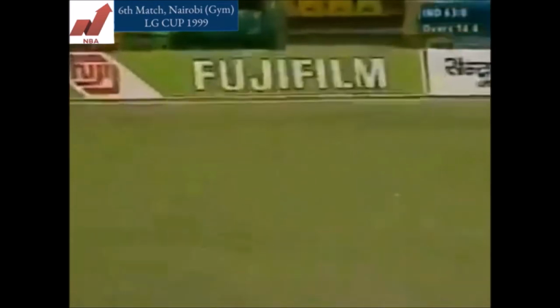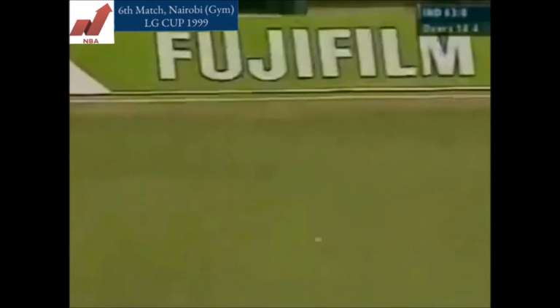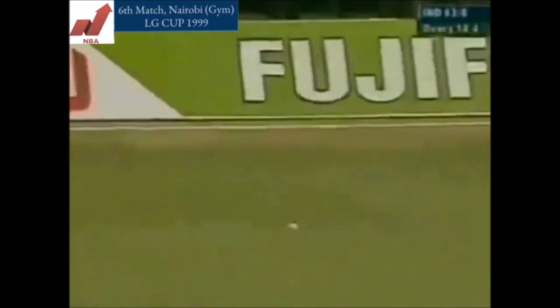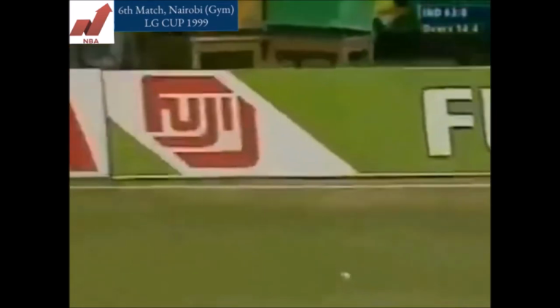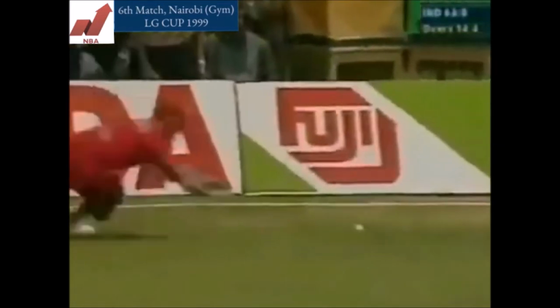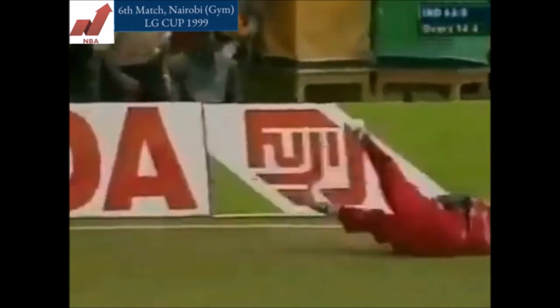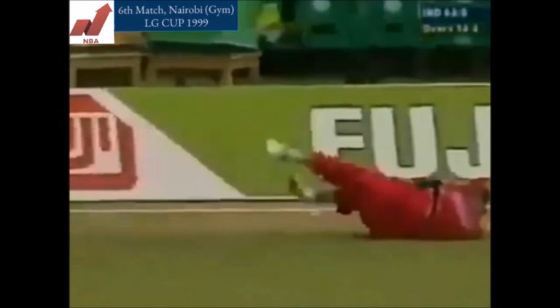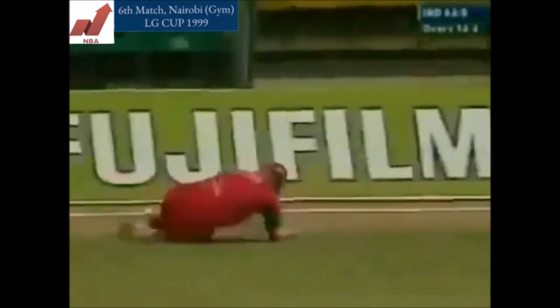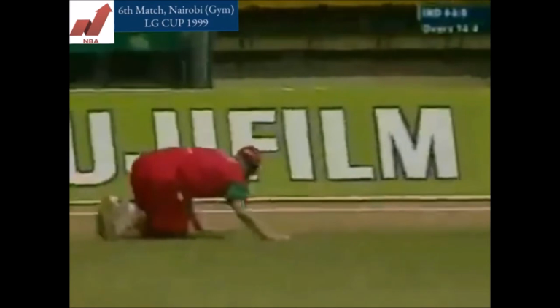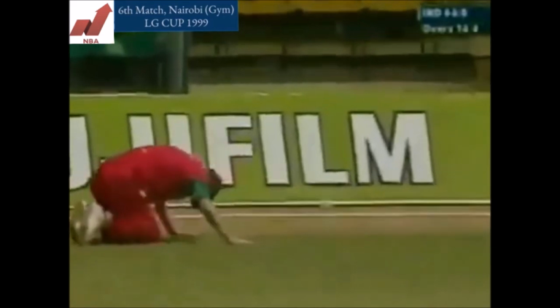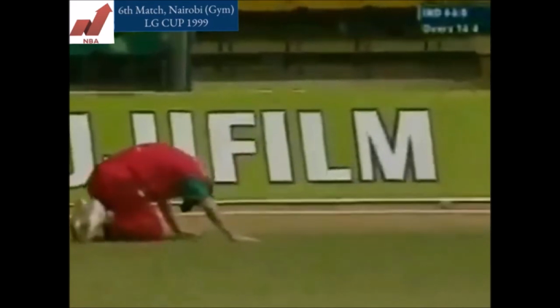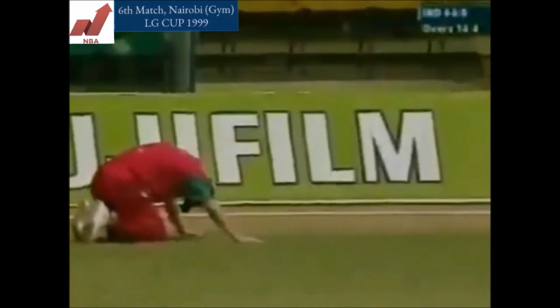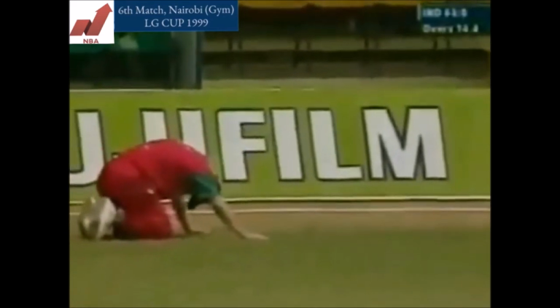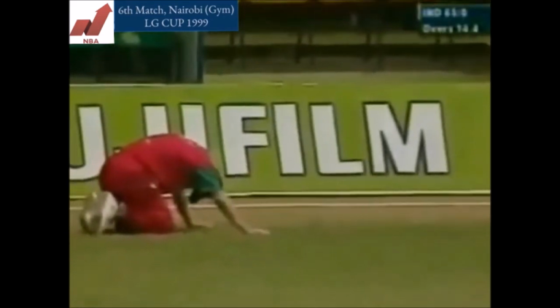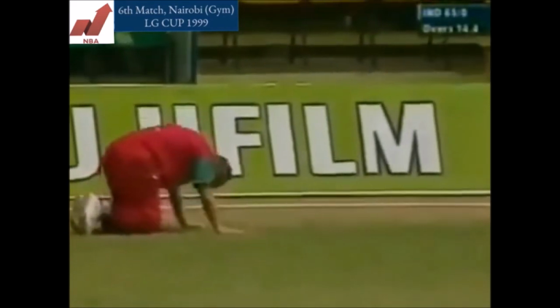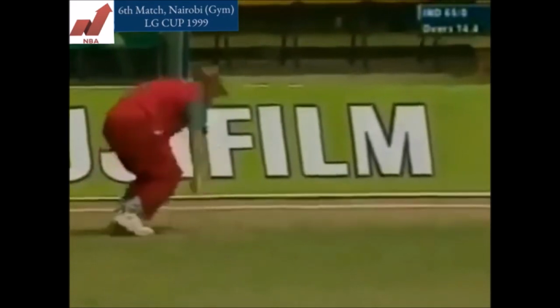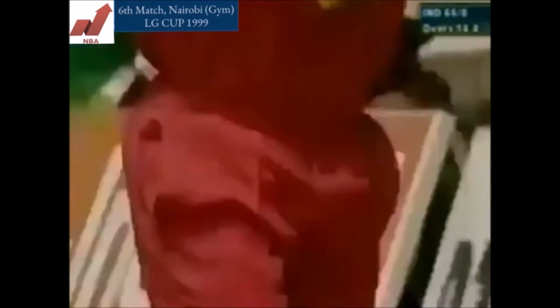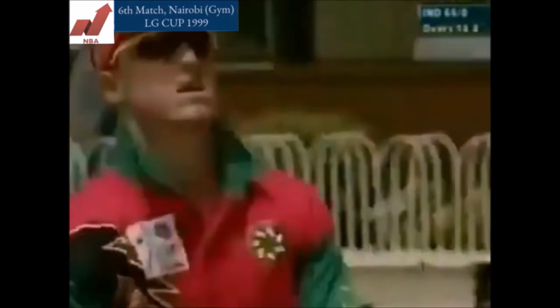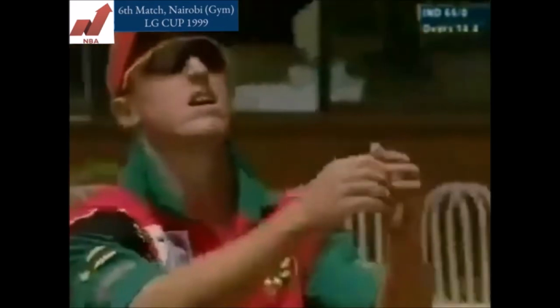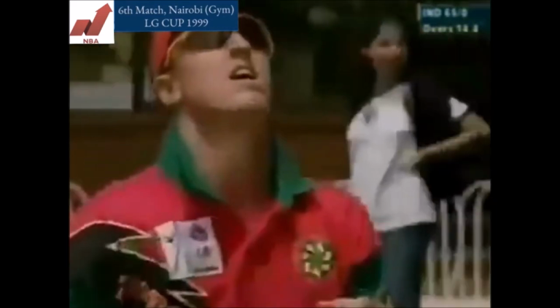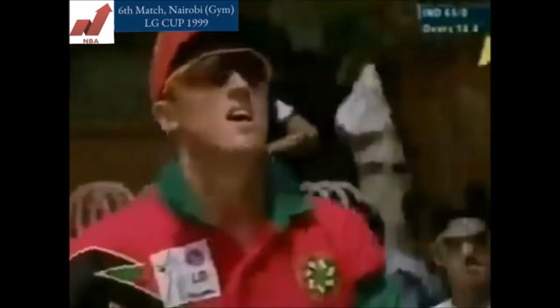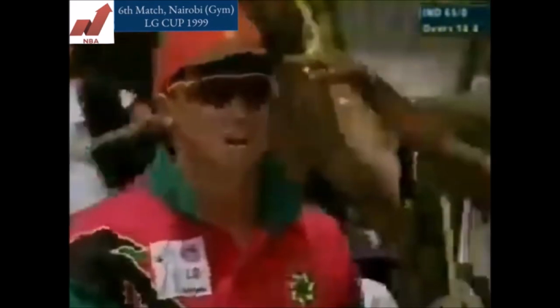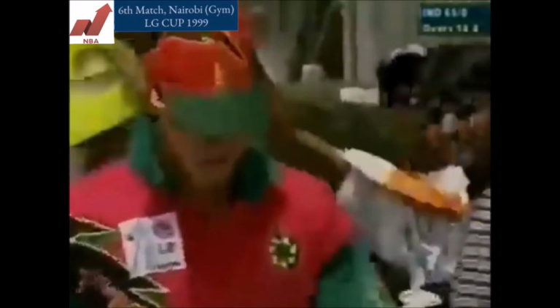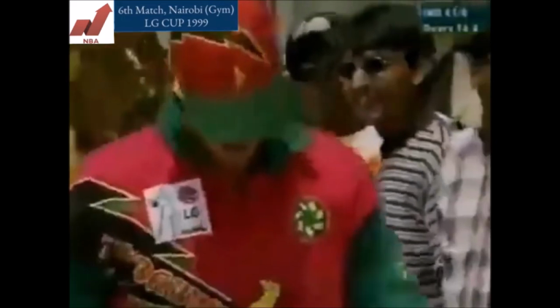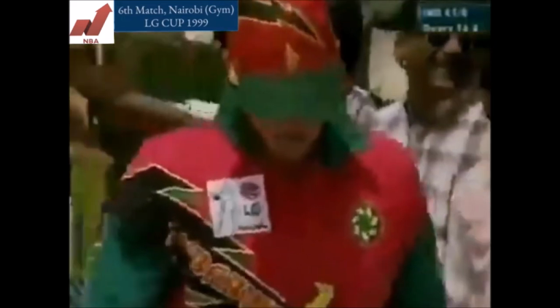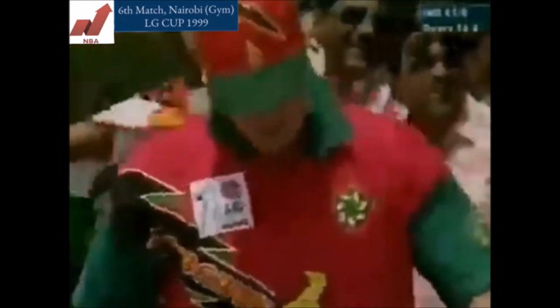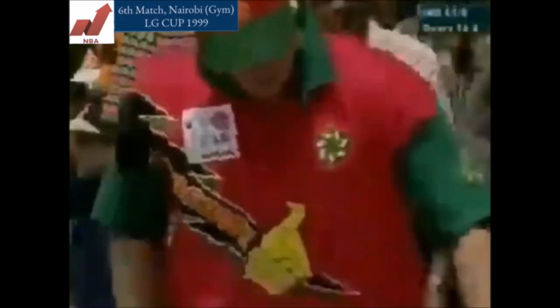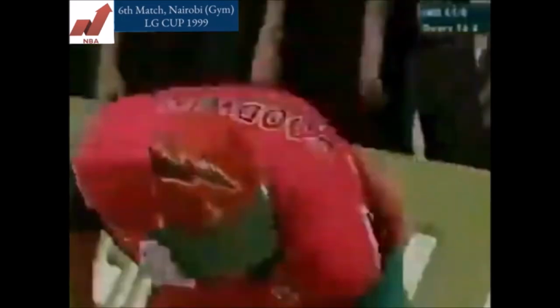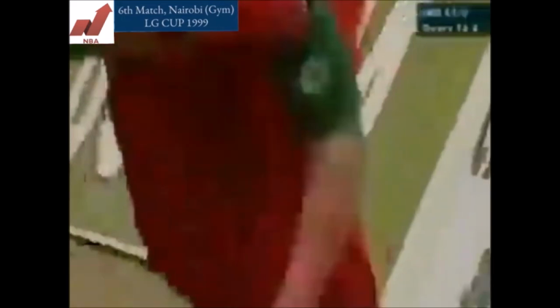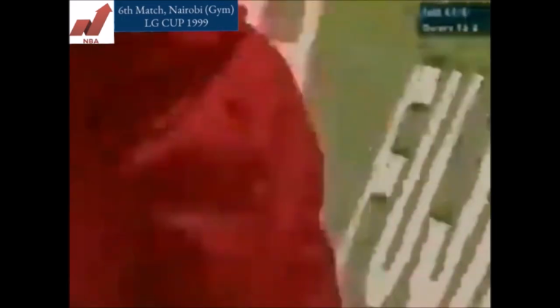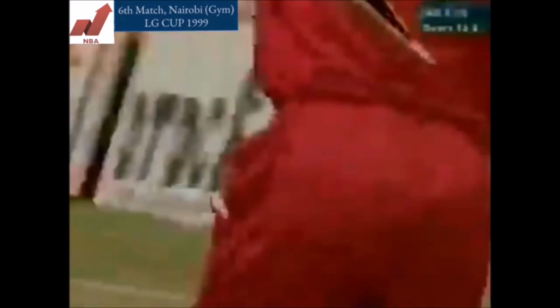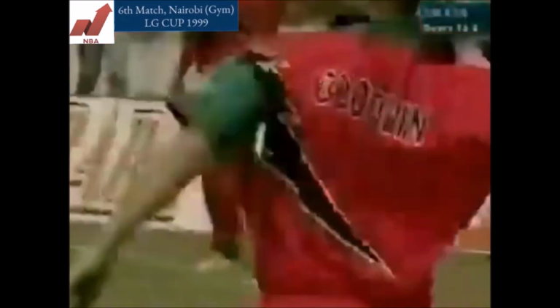And it's down the fine leg, this is a bit finer — Goodwin did very well to try and save it, thought he'd done so for a moment, but just lost it, and it rolled into the boundary rope.